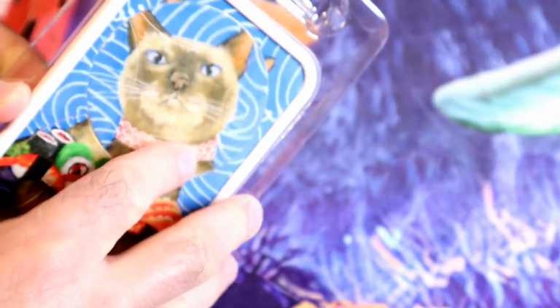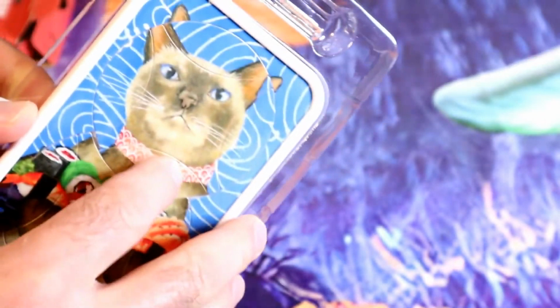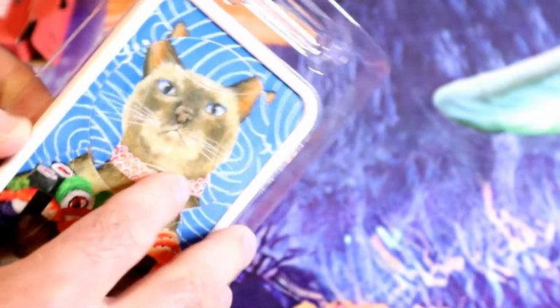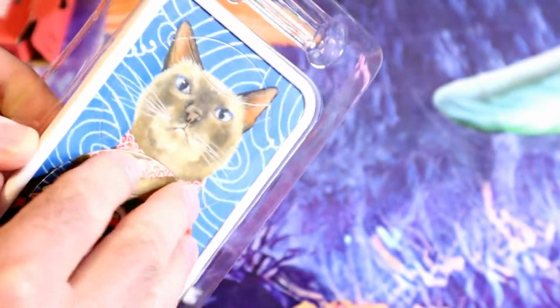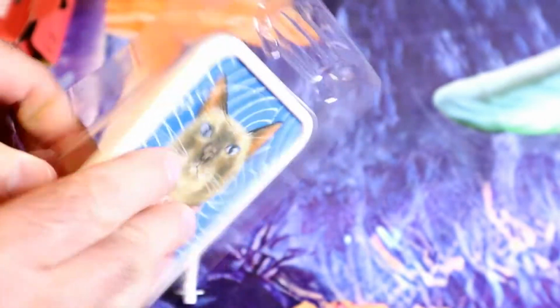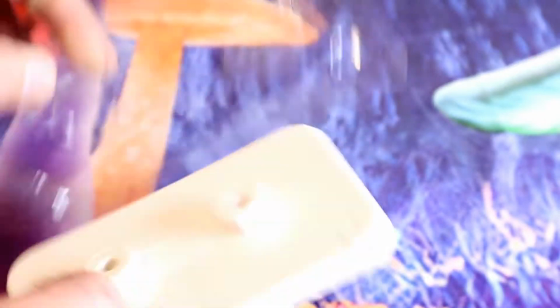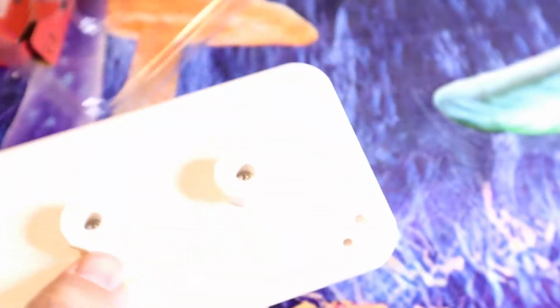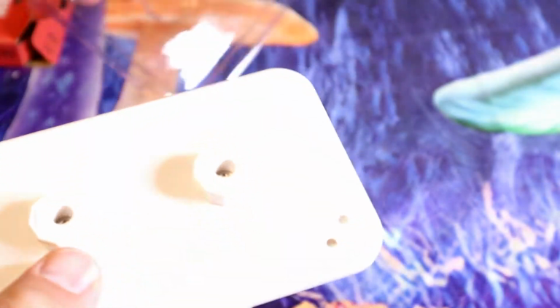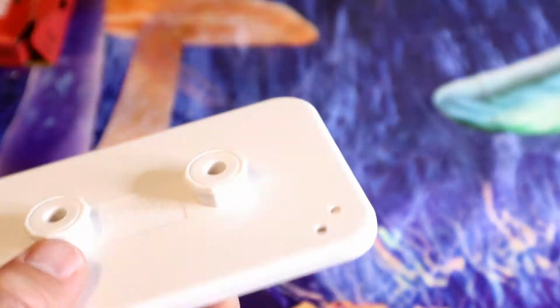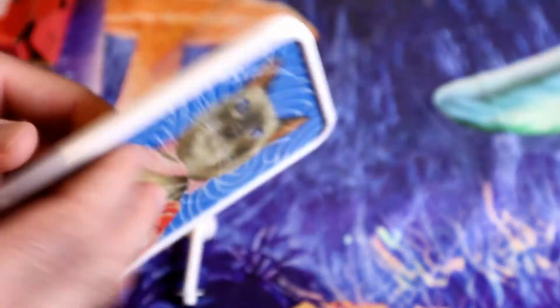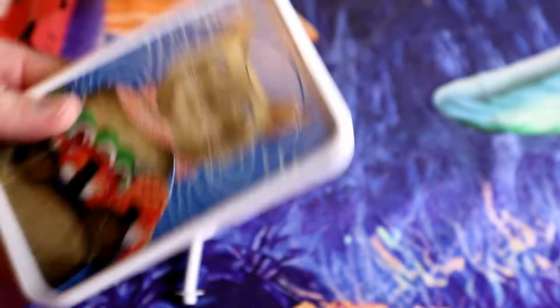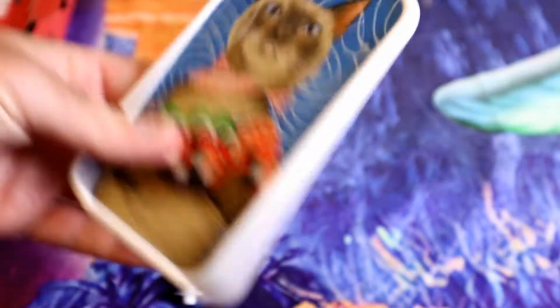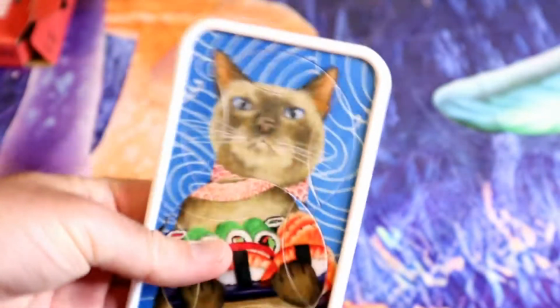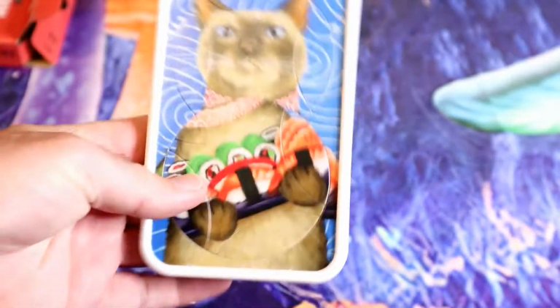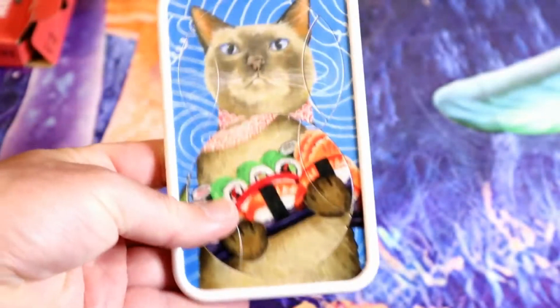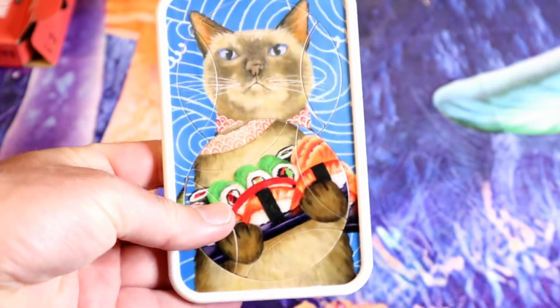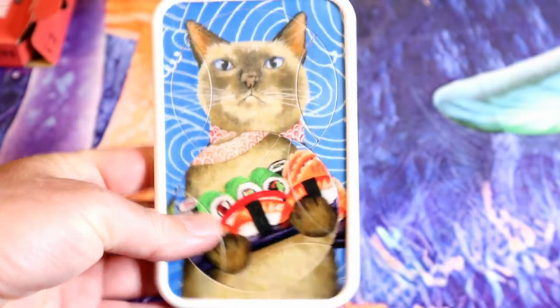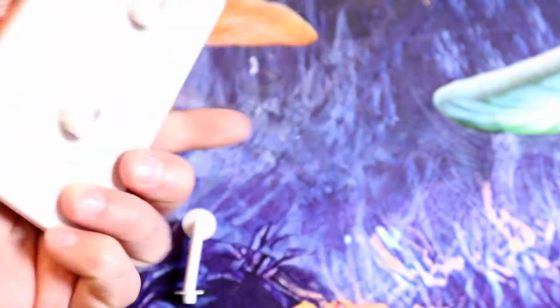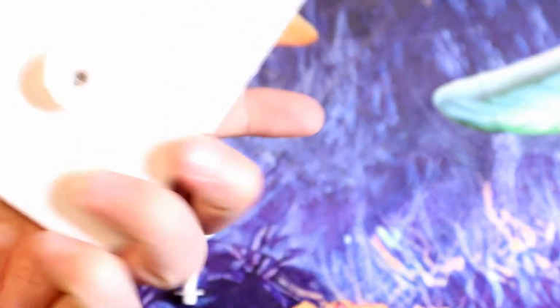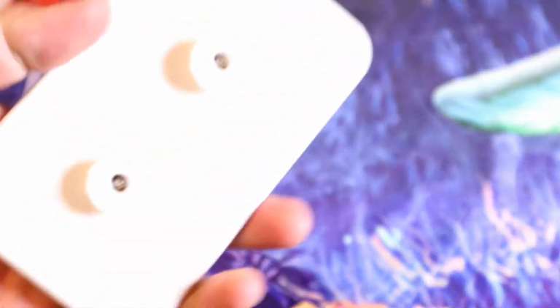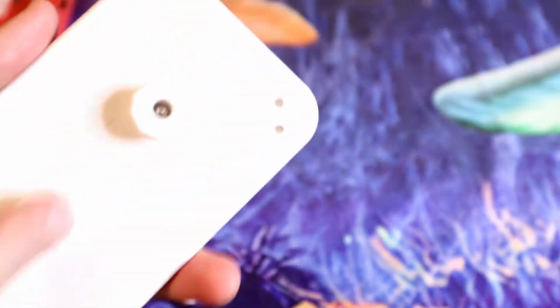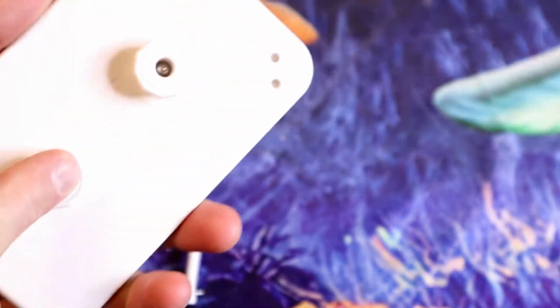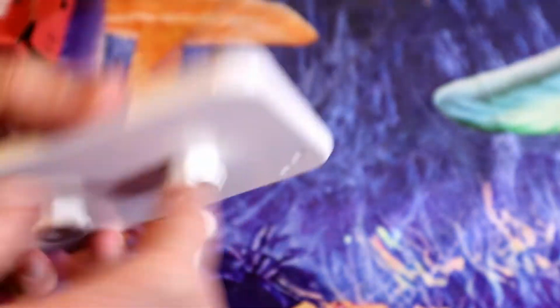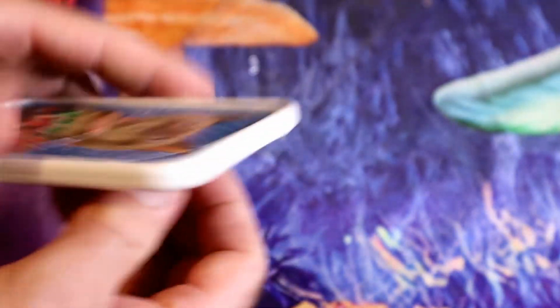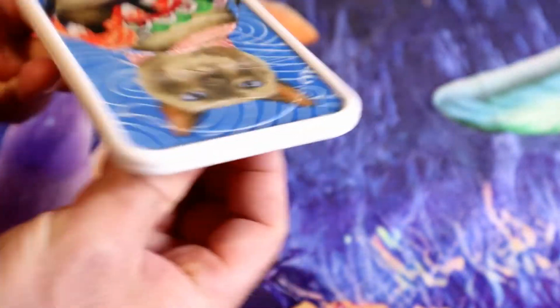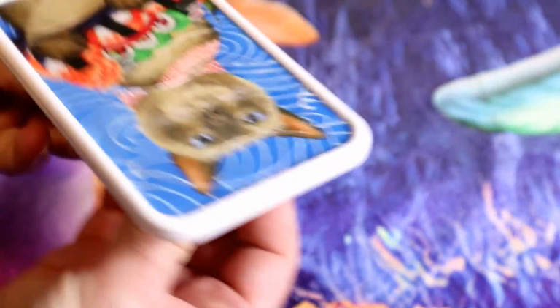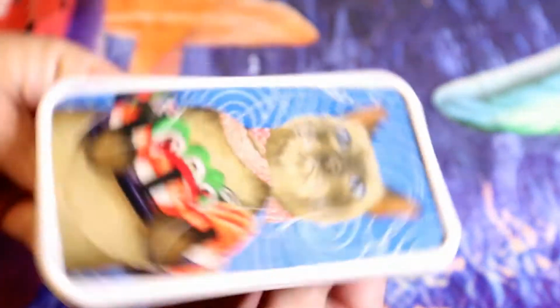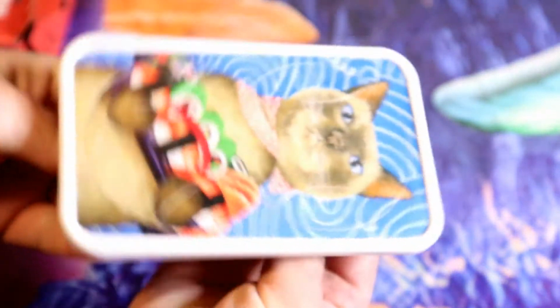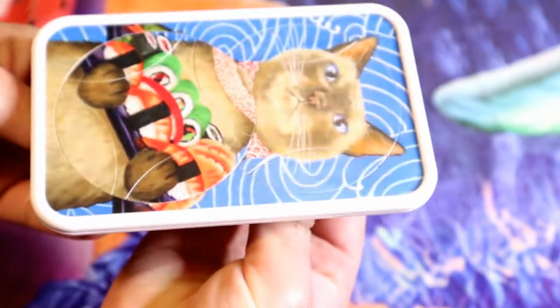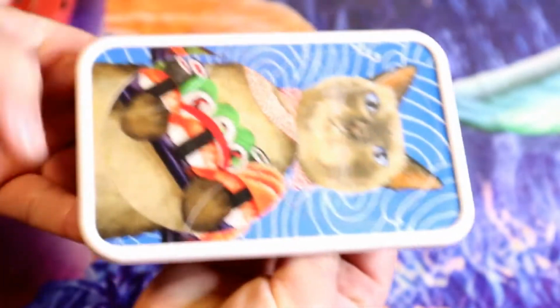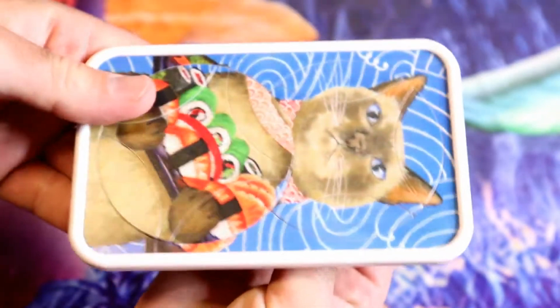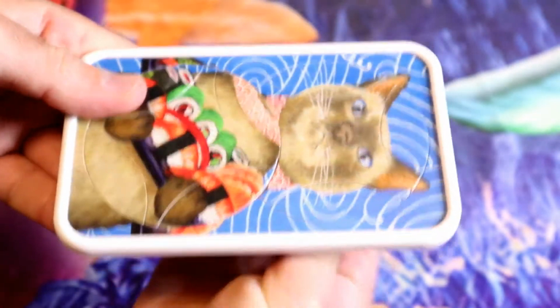At first I thought it was wood, but it's just kind of plastic. So you have this little puzzle here with these little knobs. I'm going to twist them up — here we go, 3, 2, 1.